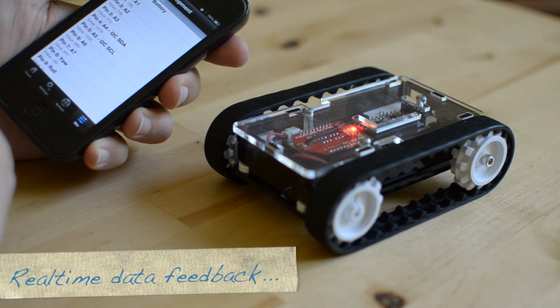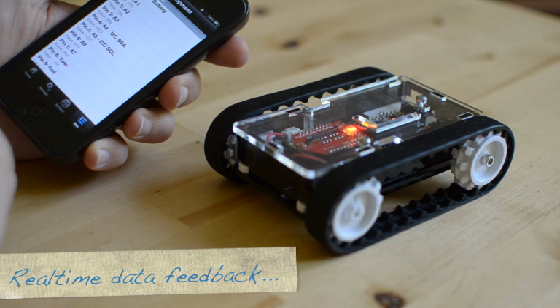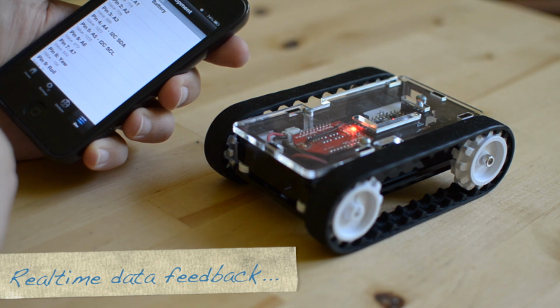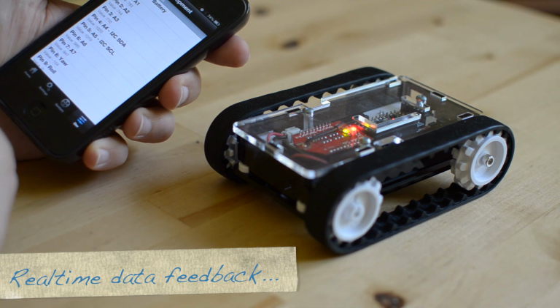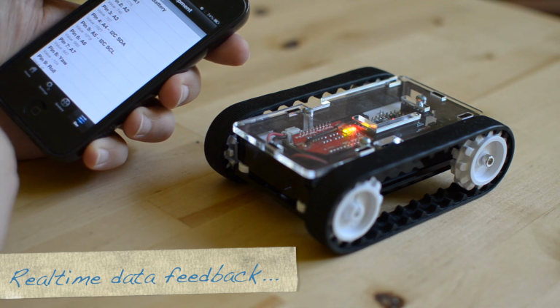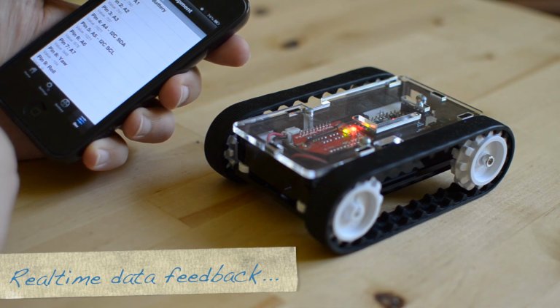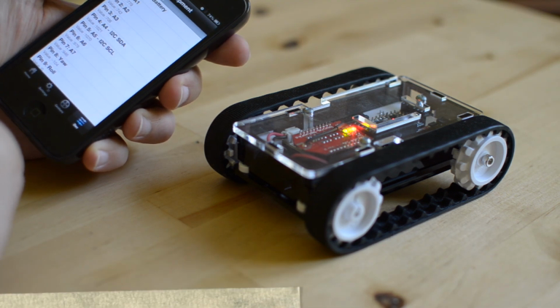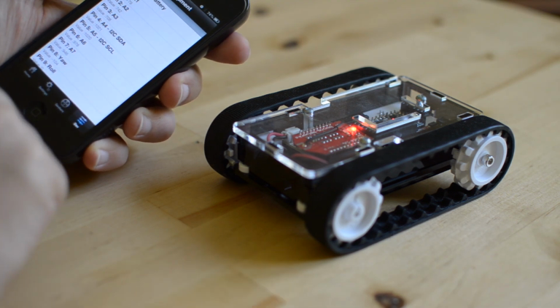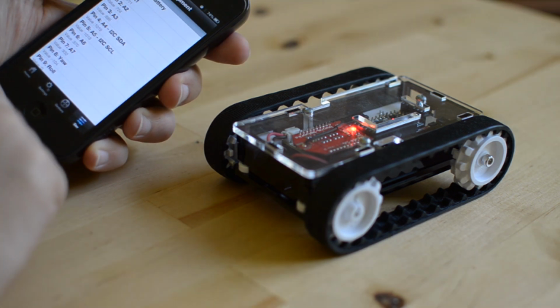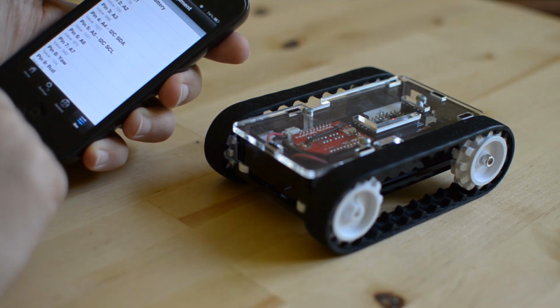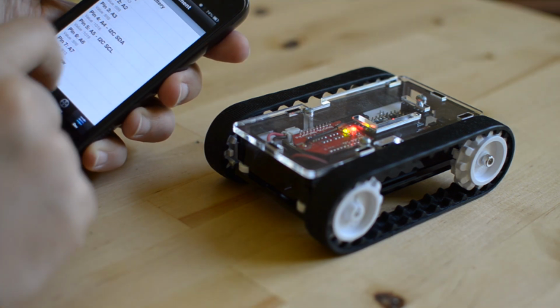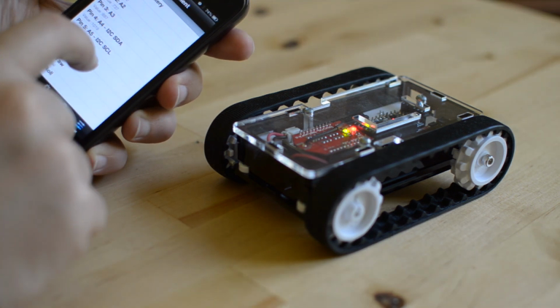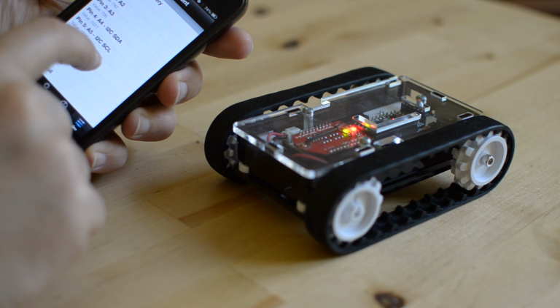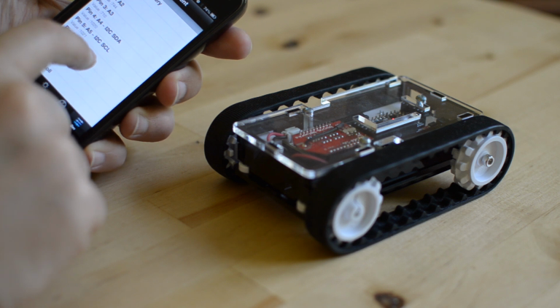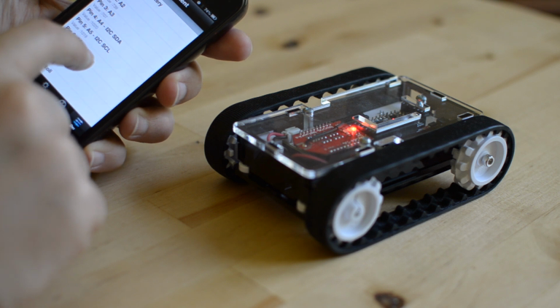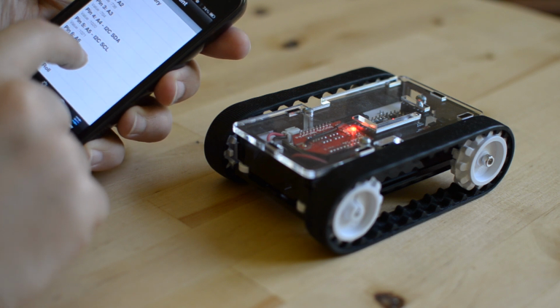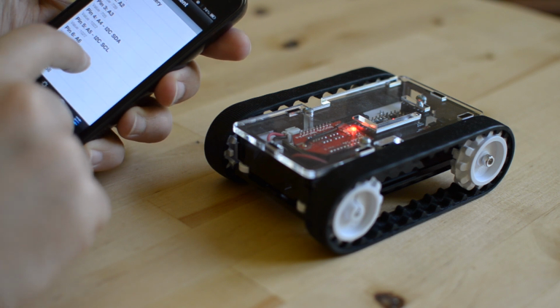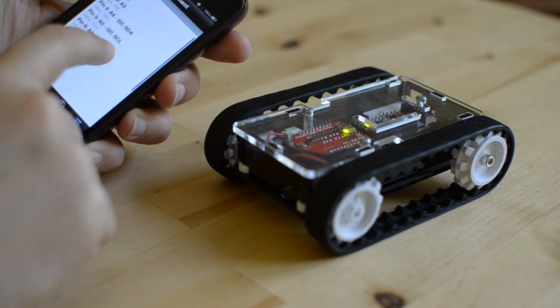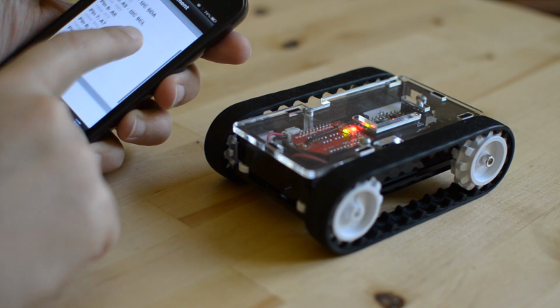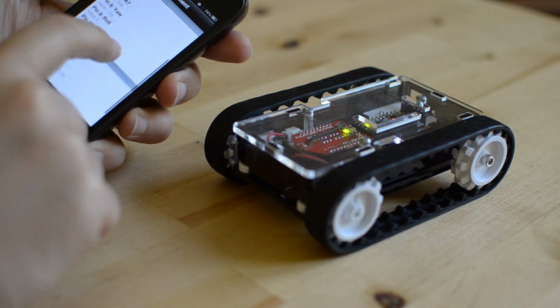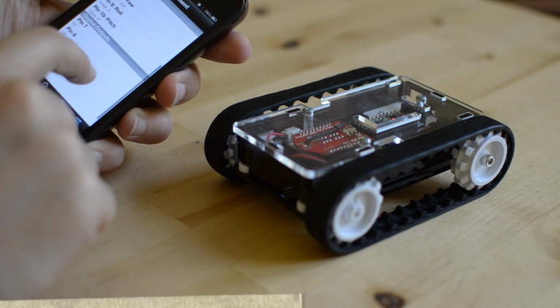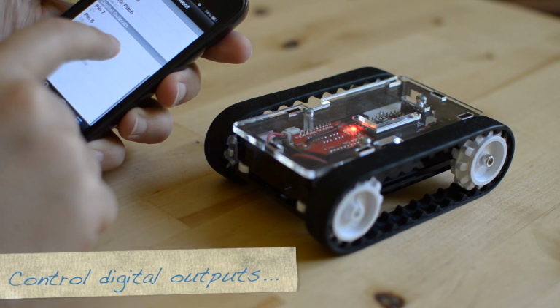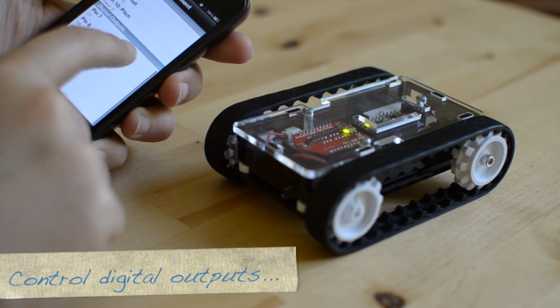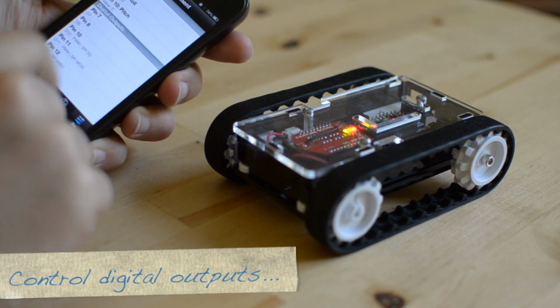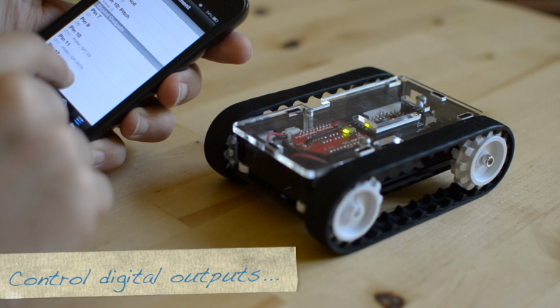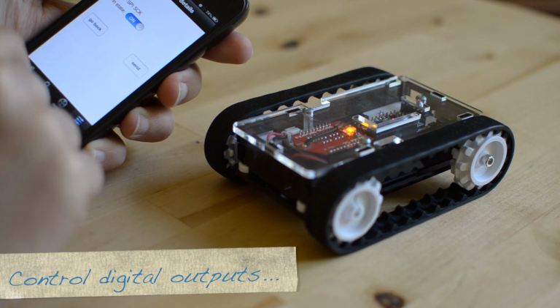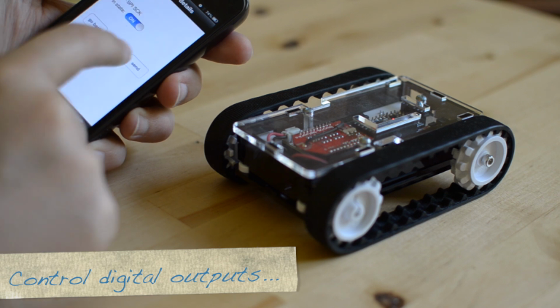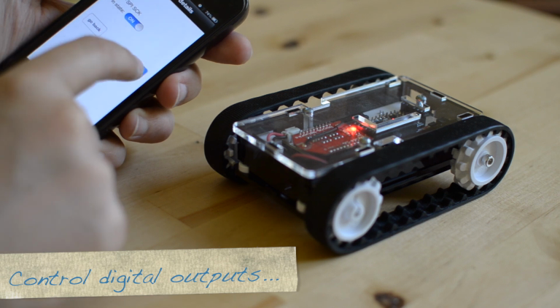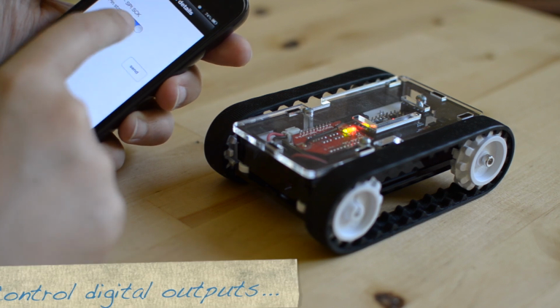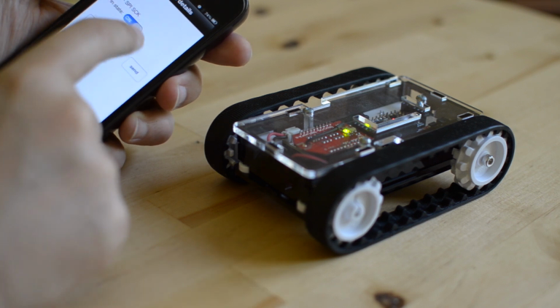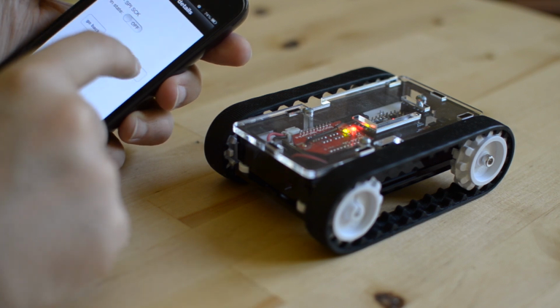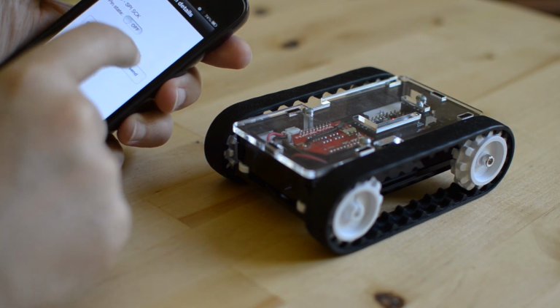We can also acquire real-time data from the mobile robot's microcontroller. Here is a list of all the analog pin data, and we can also control the digital pins by switching them on and off.